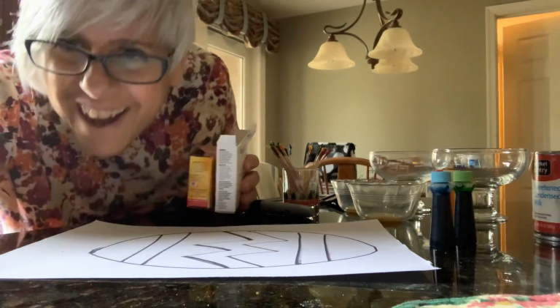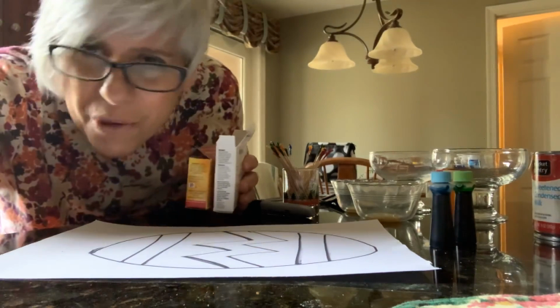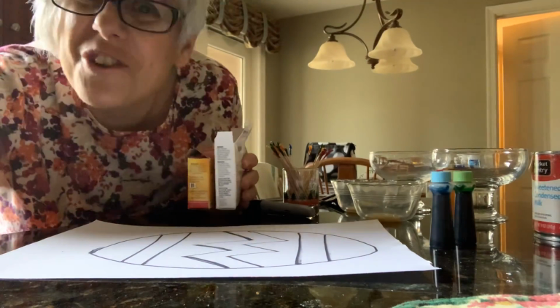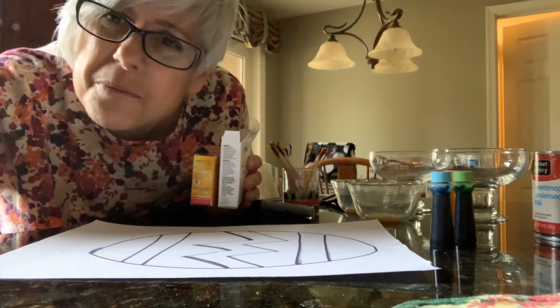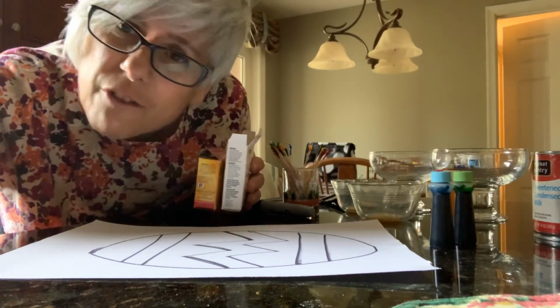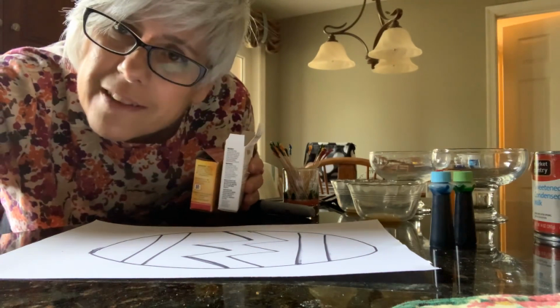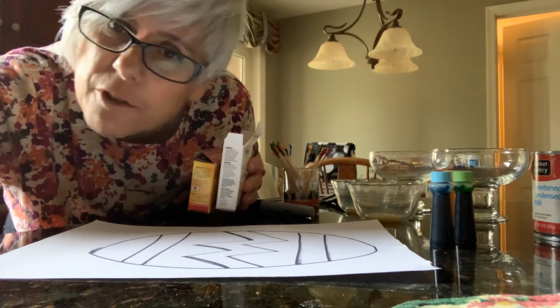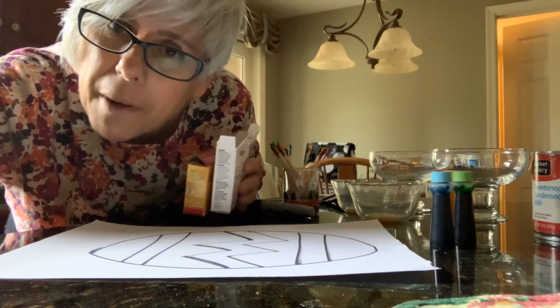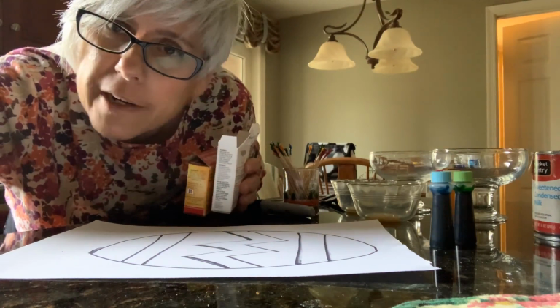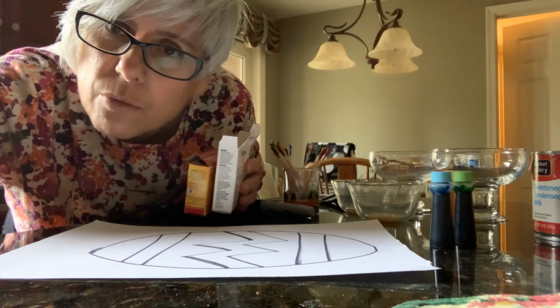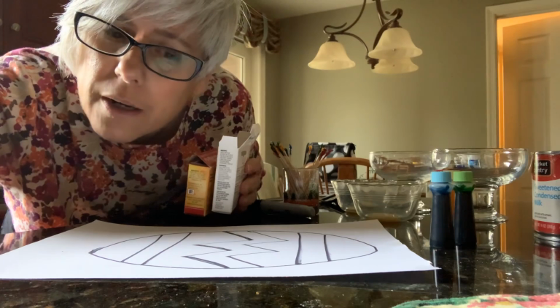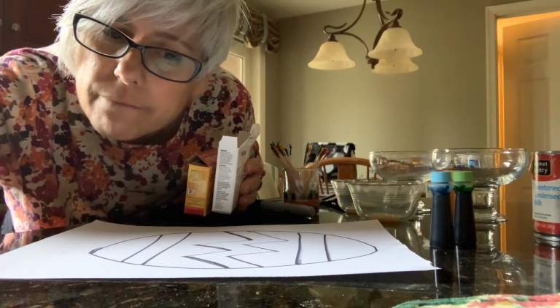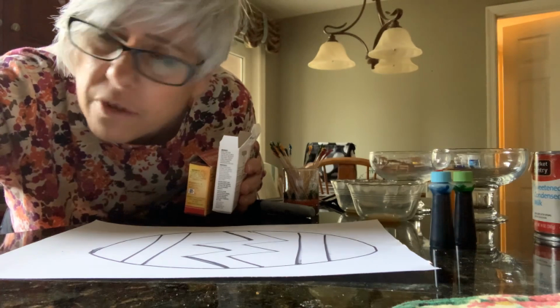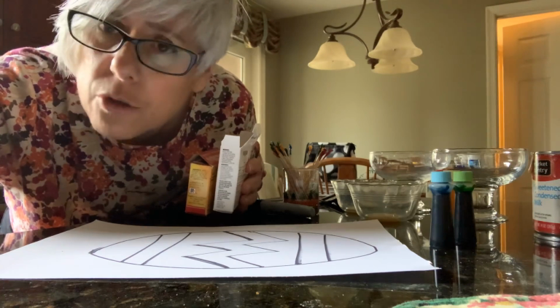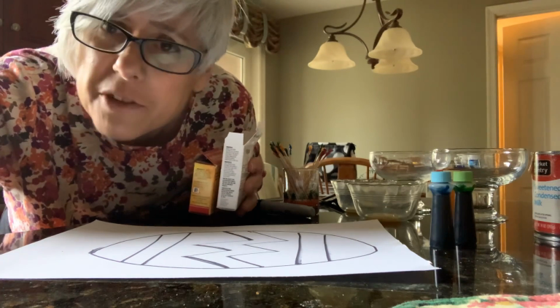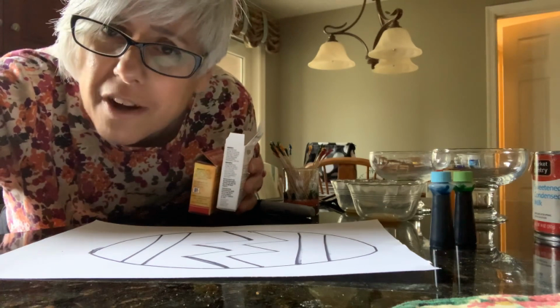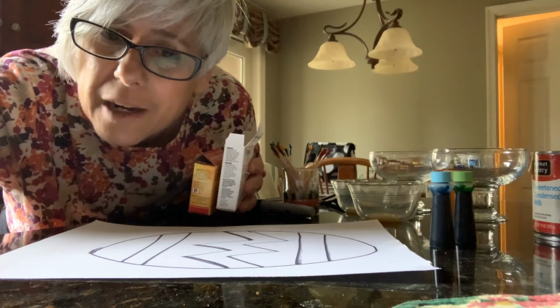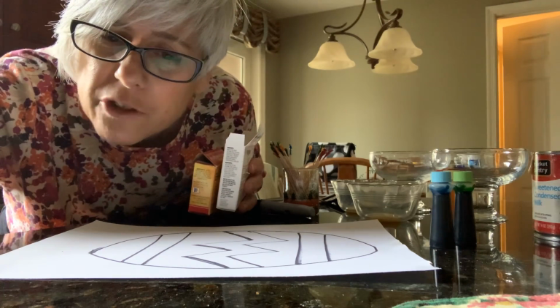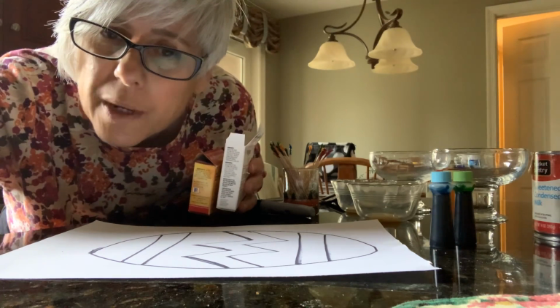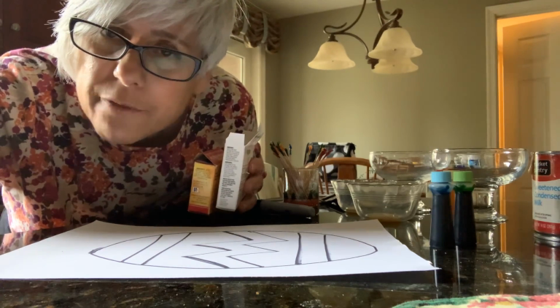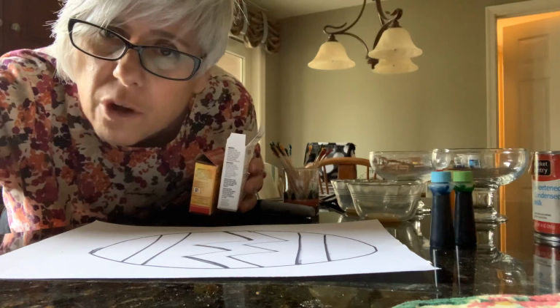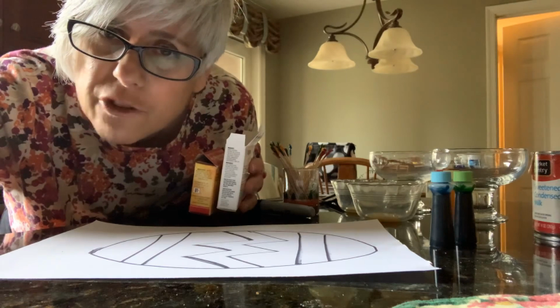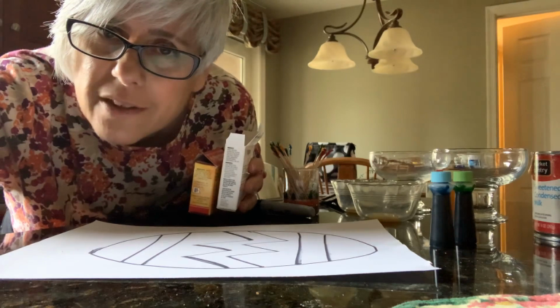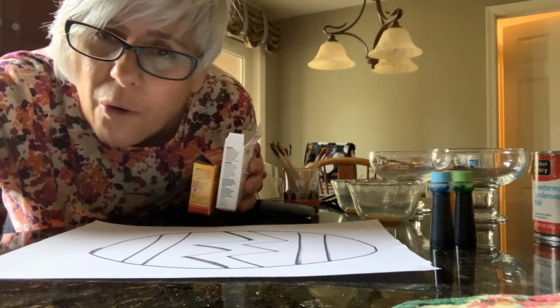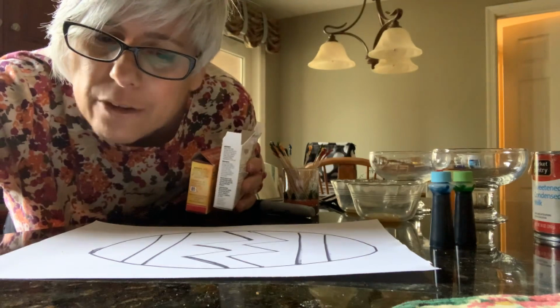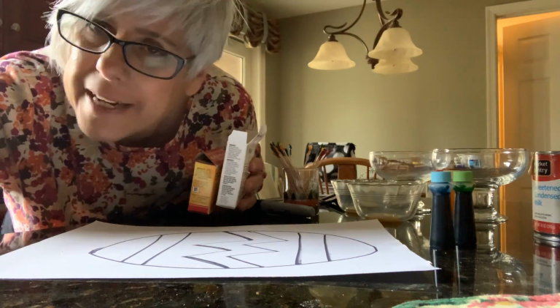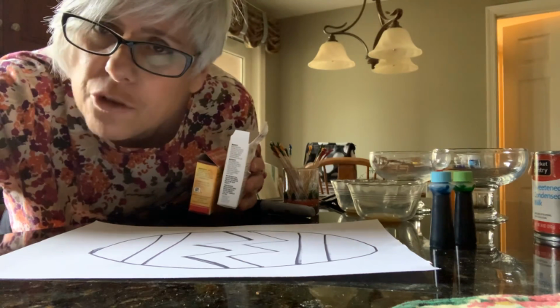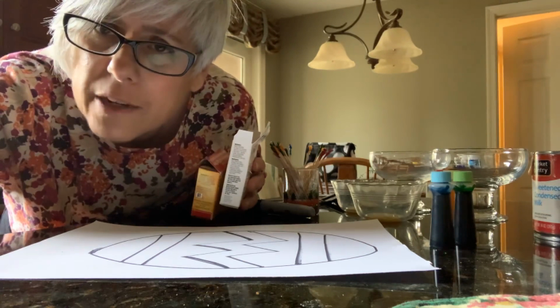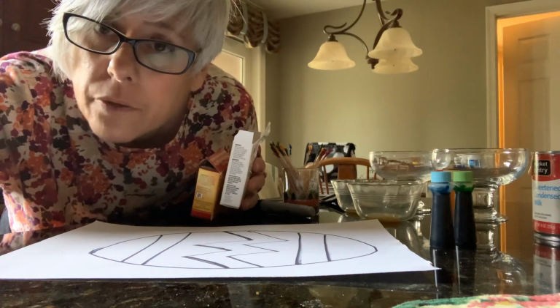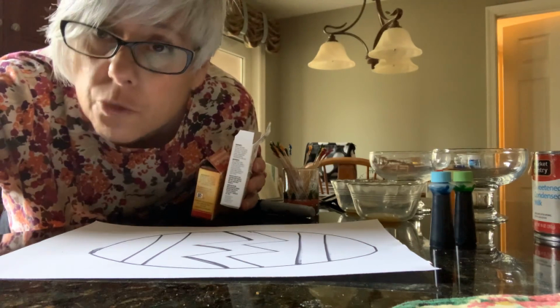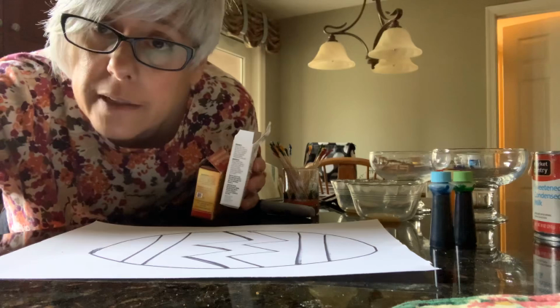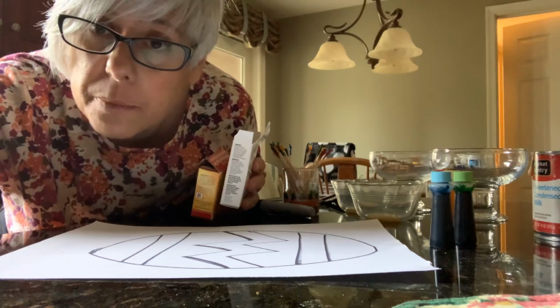Hi boys and girls, this is Mrs. Everhart. This is the first time I'm trying to do something new with Mrs. Stein. I am going to give you some directions on how to paint an Easter egg with sweetened condensed milk.